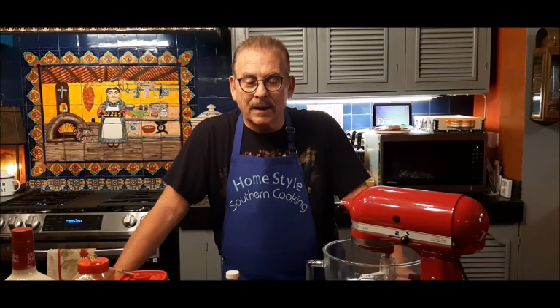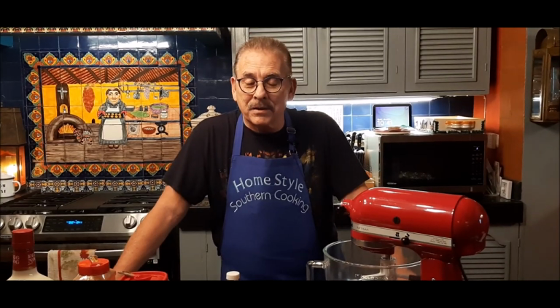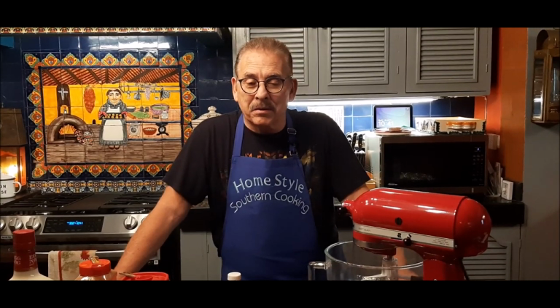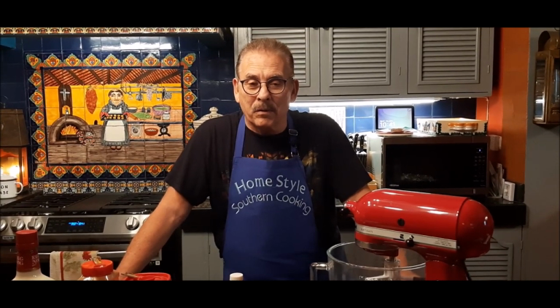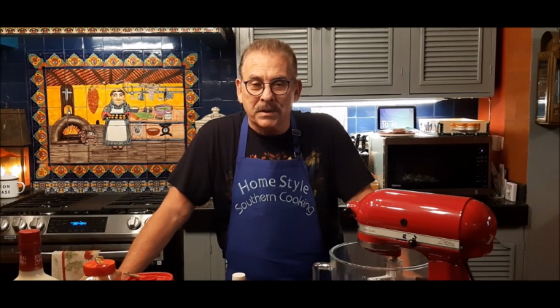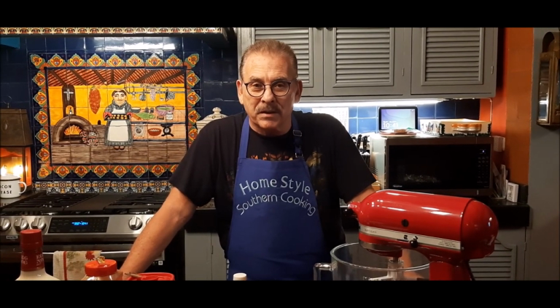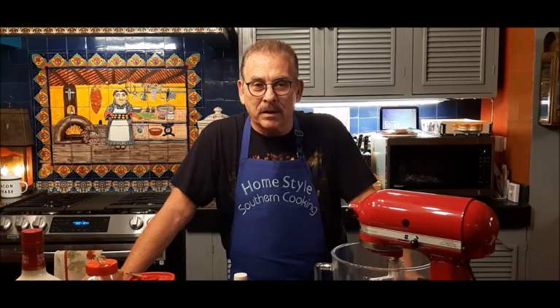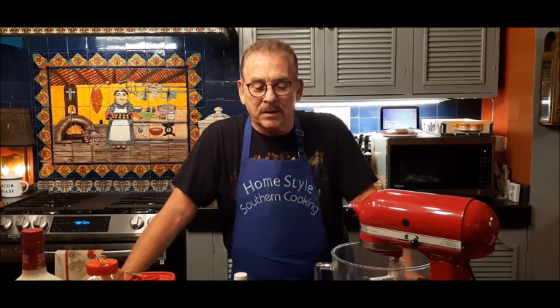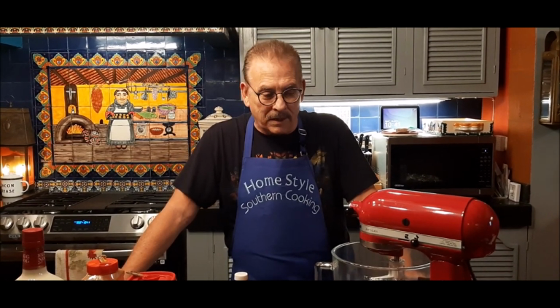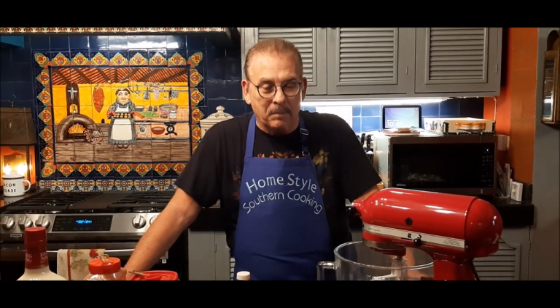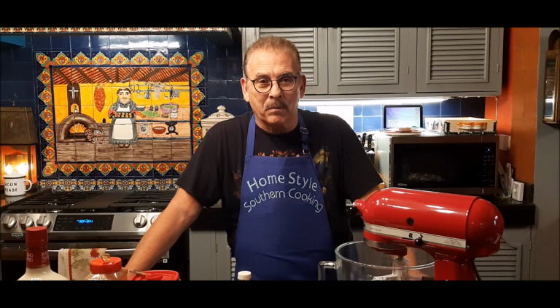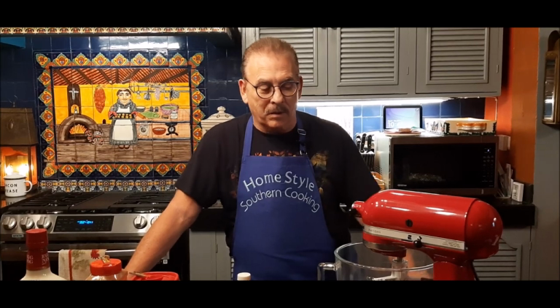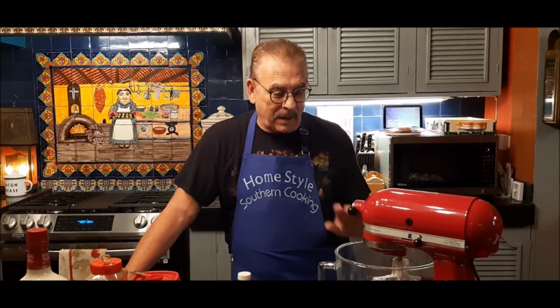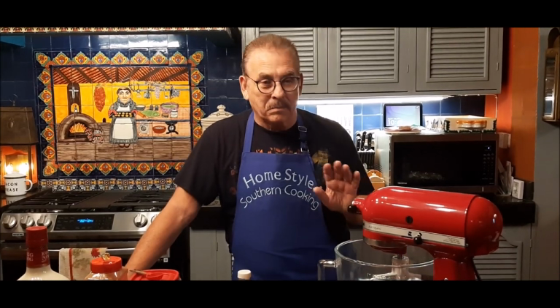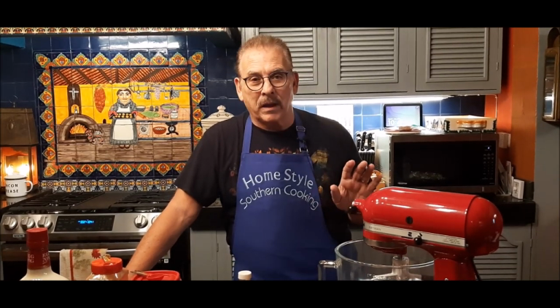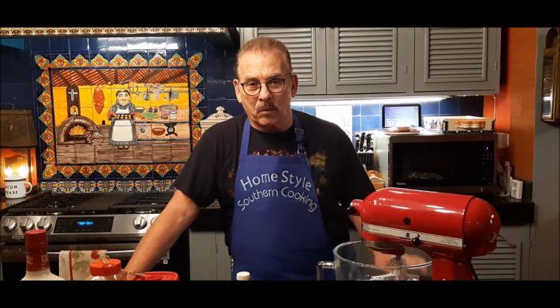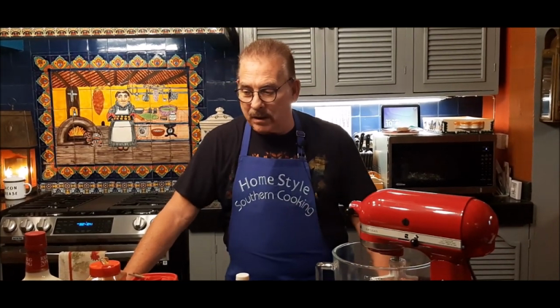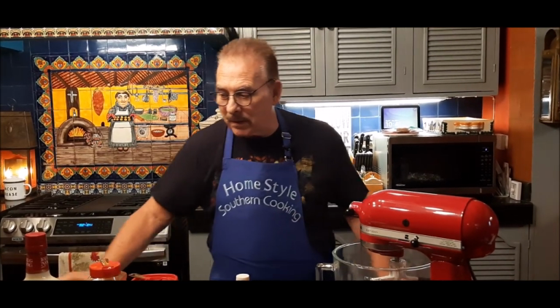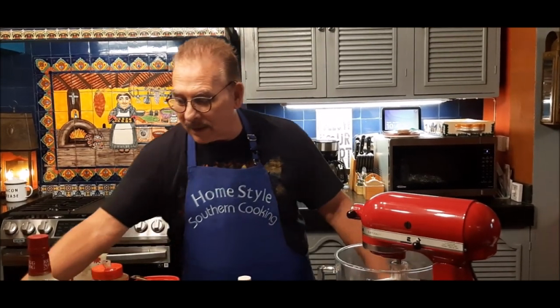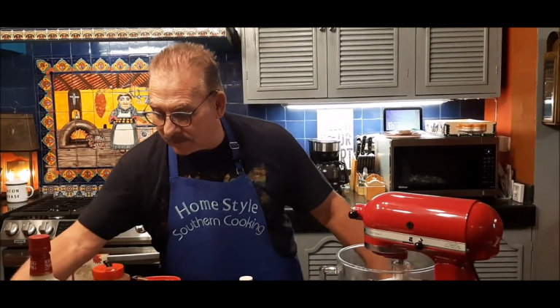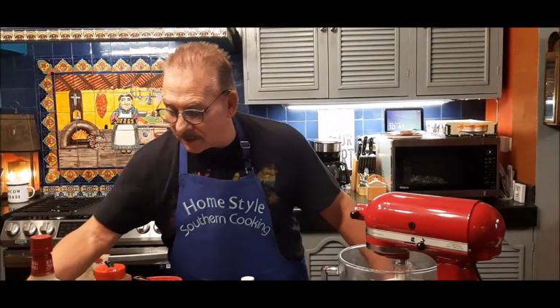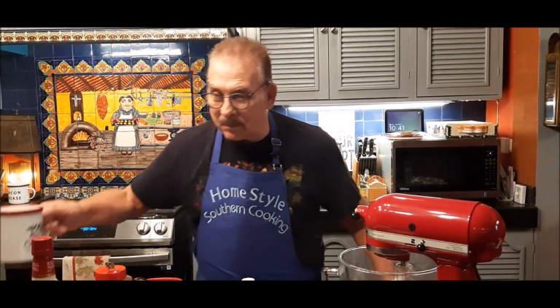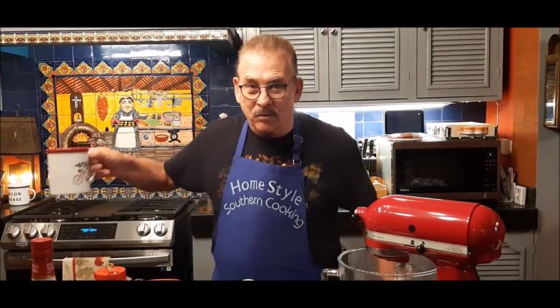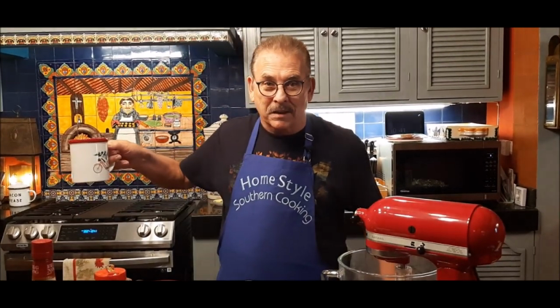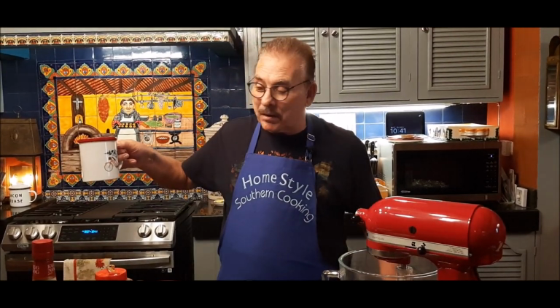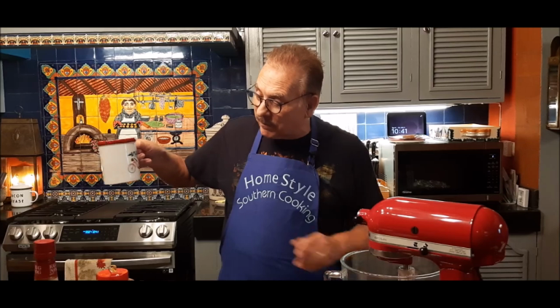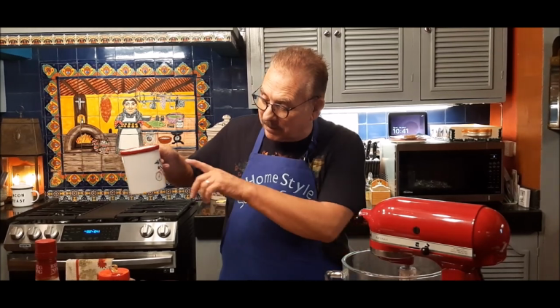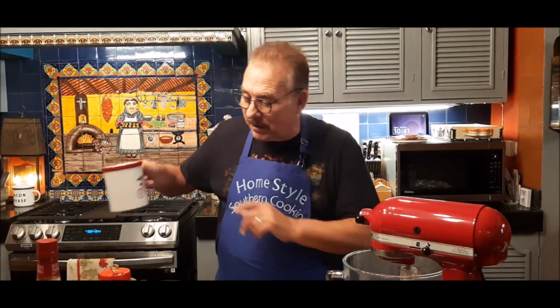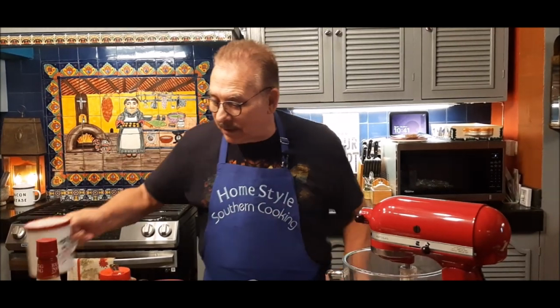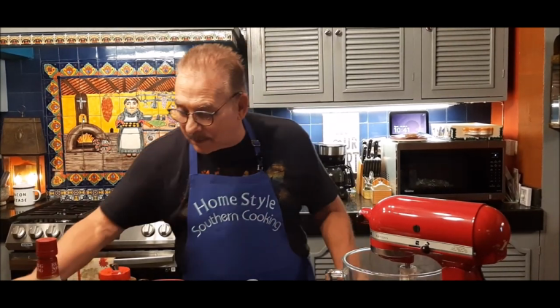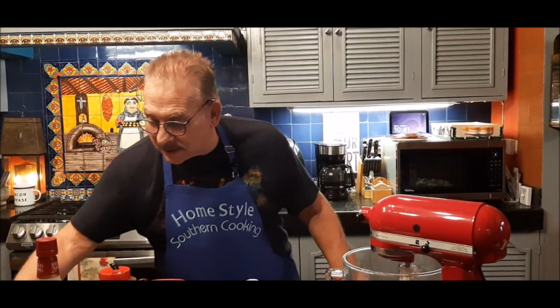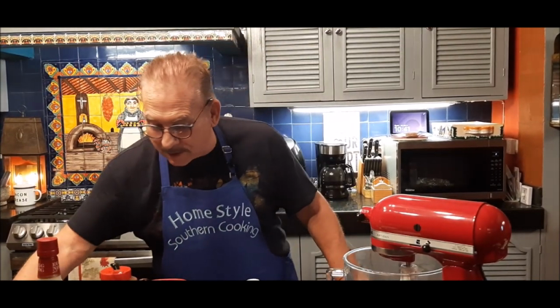Hi, this is Jim Mayer with Homestyle Southern Cooking. It's so nice to be back with you. It's morning here where I am, and of course I've got my trusty cup of coffee and my seasonal cup.